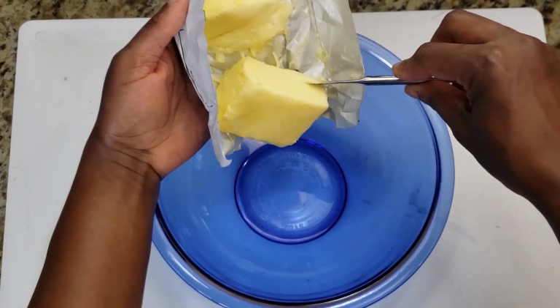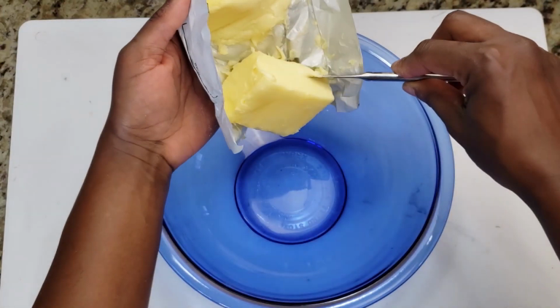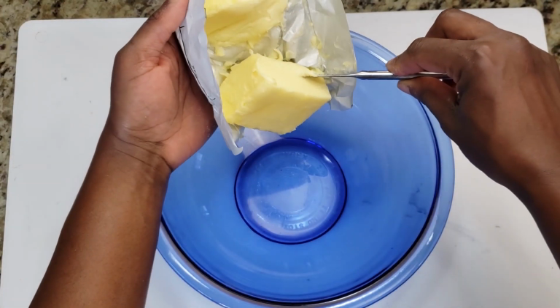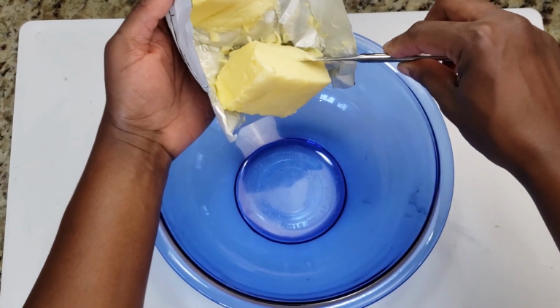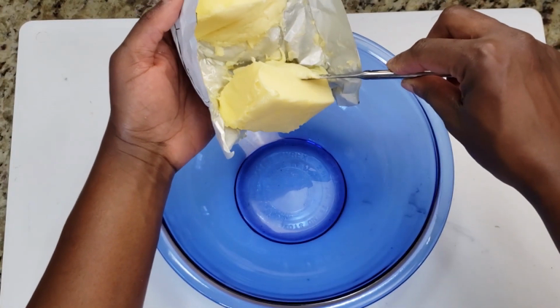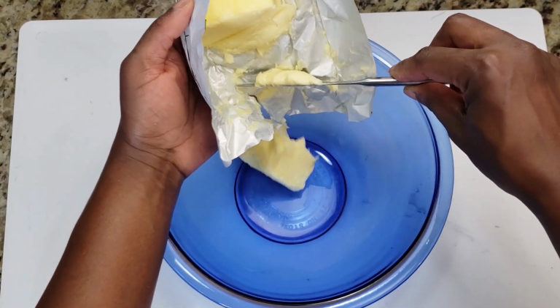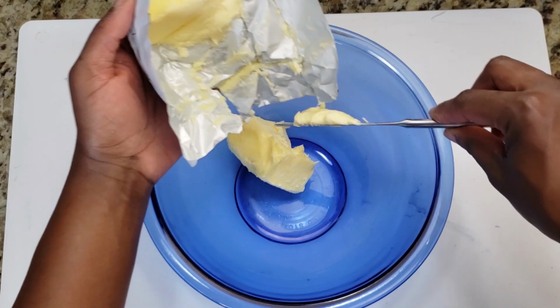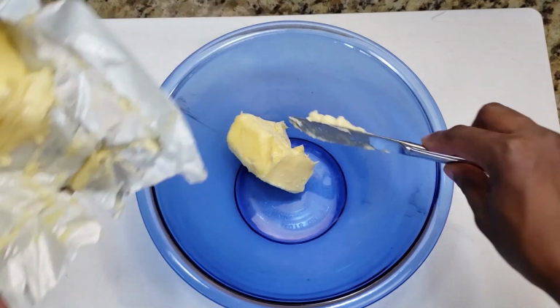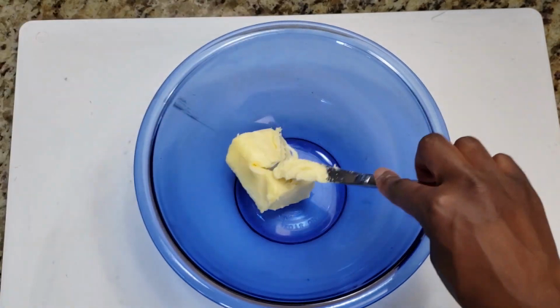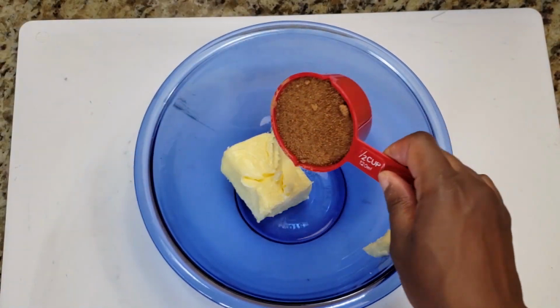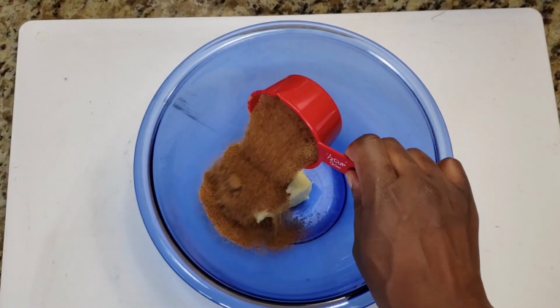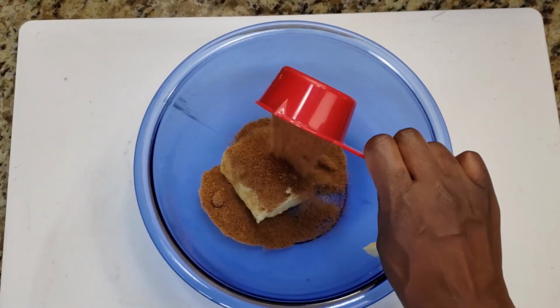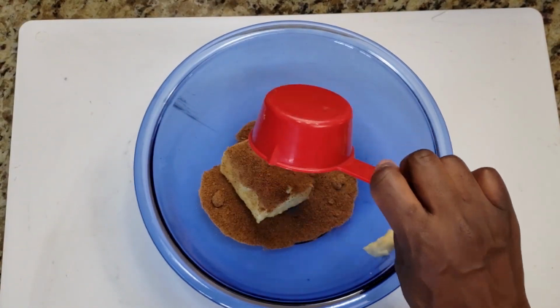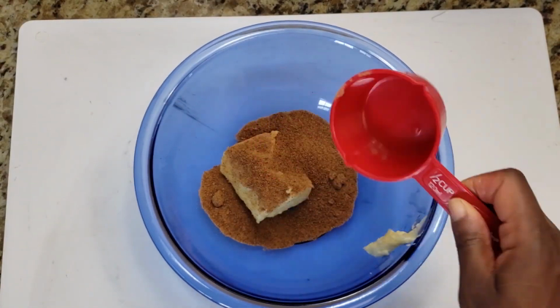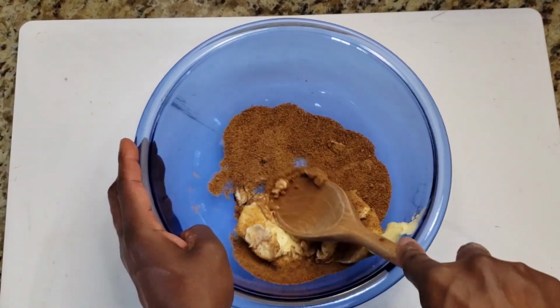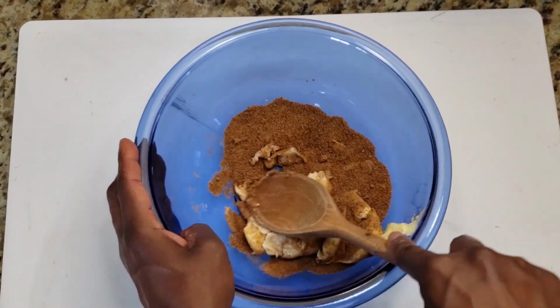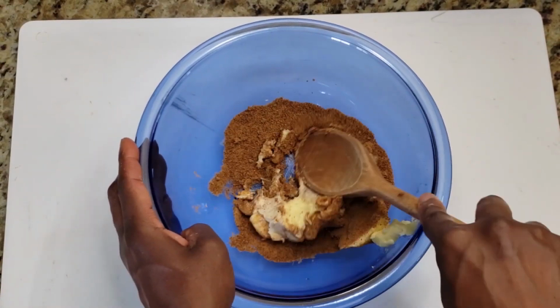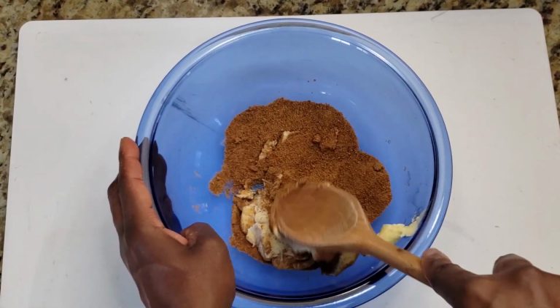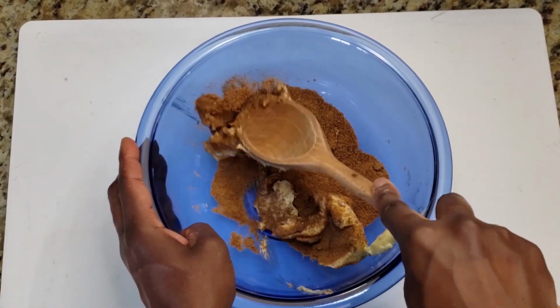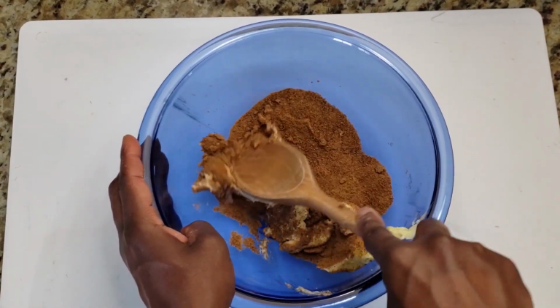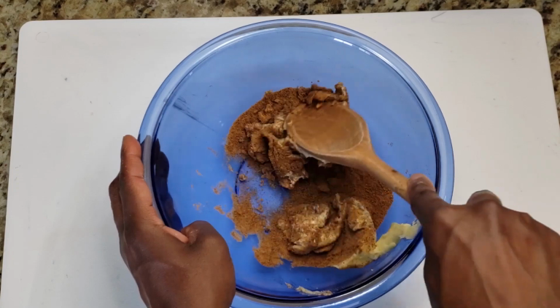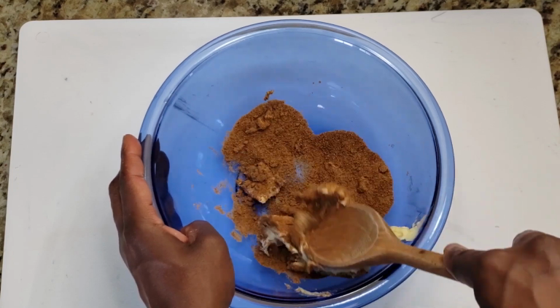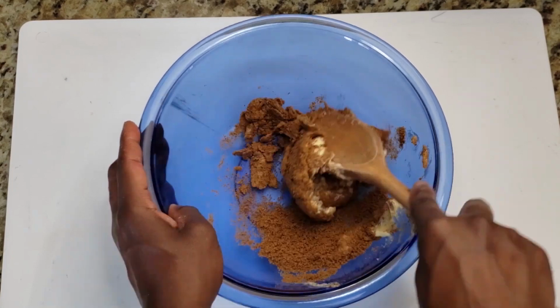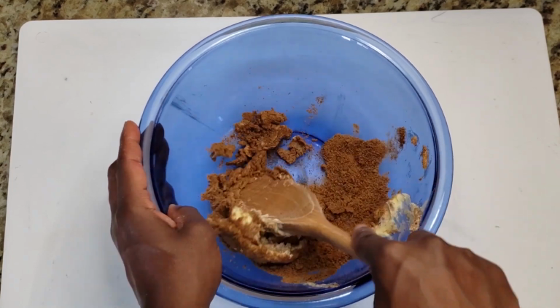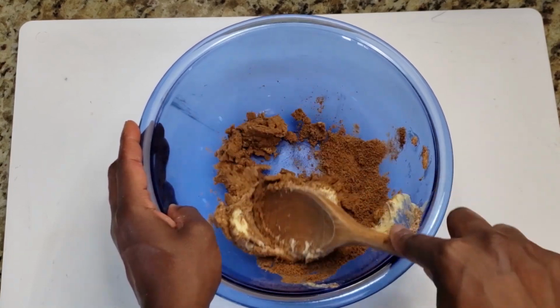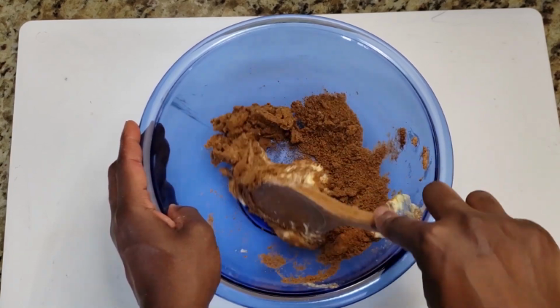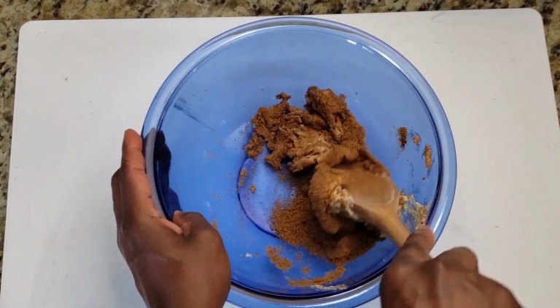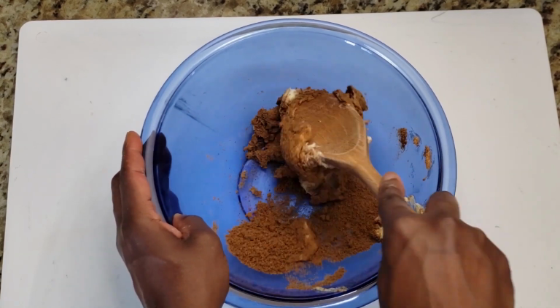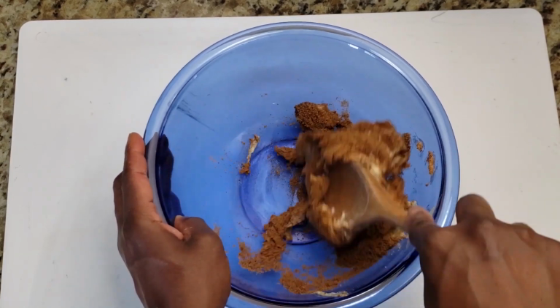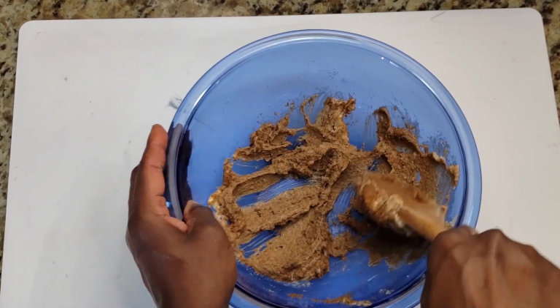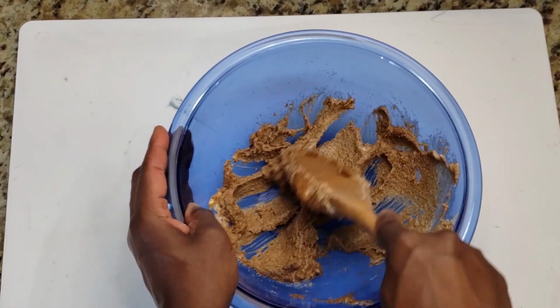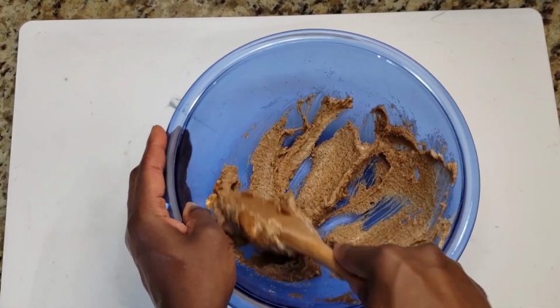I'm starting with half a cup of softened butter and half a cup of coconut sugar, and then I'm creaming them together. You want to cream them until the mixture is nice and smooth and there are no lumps.